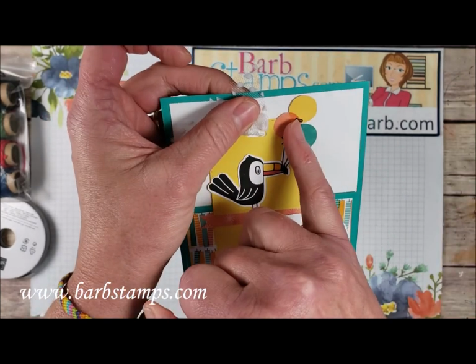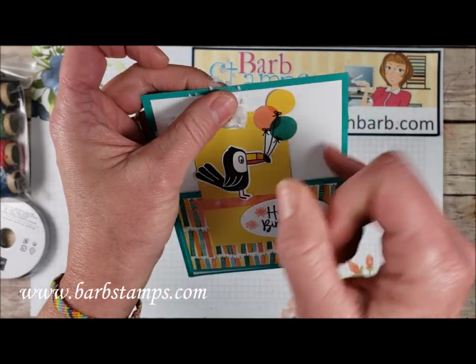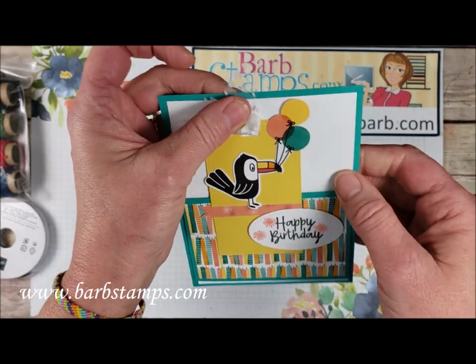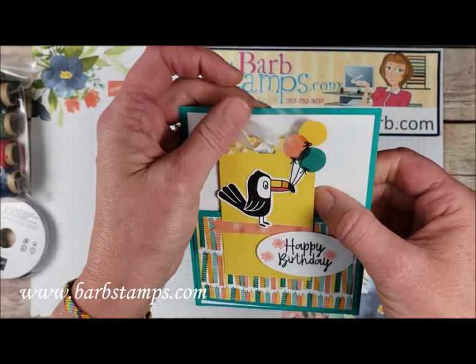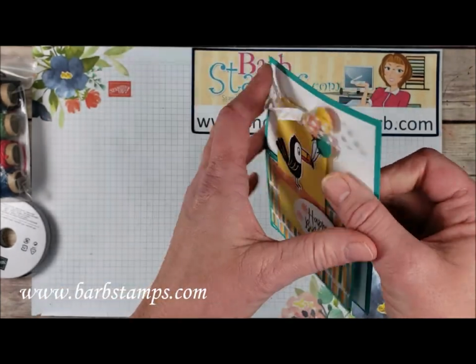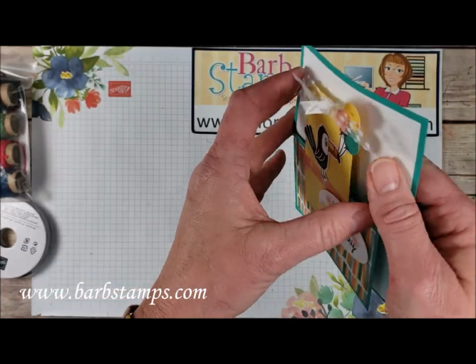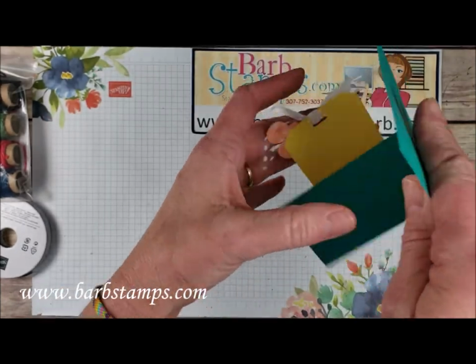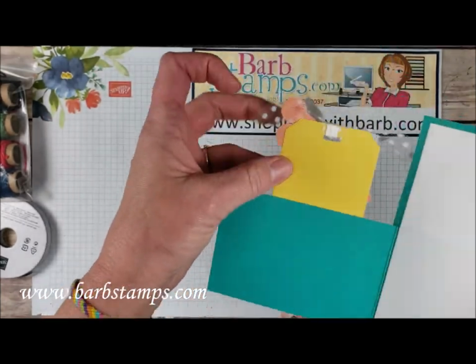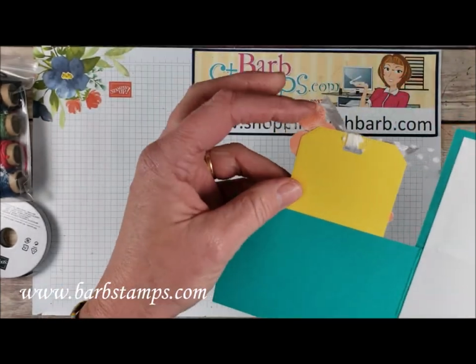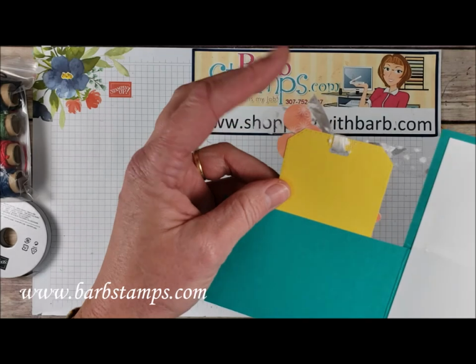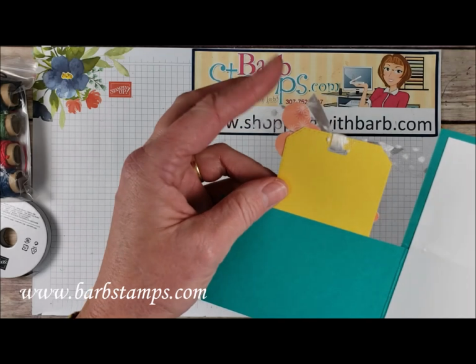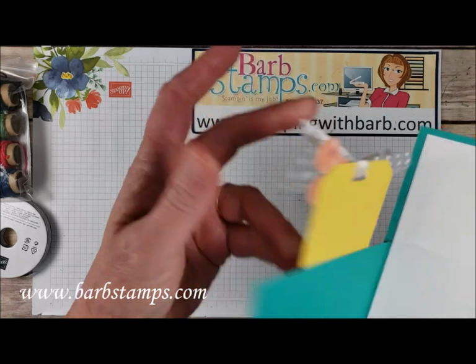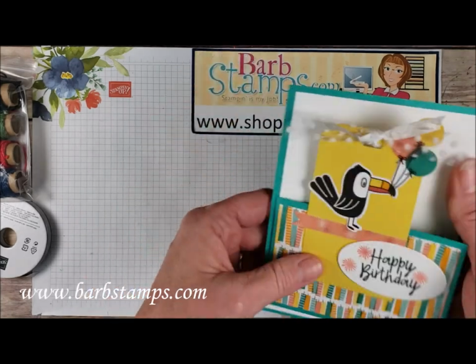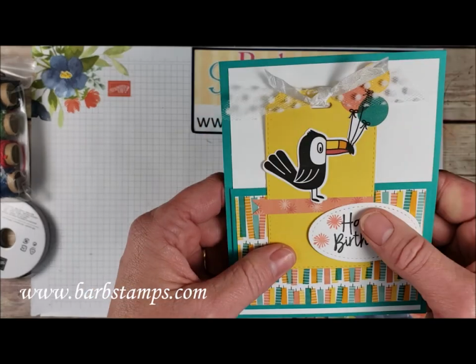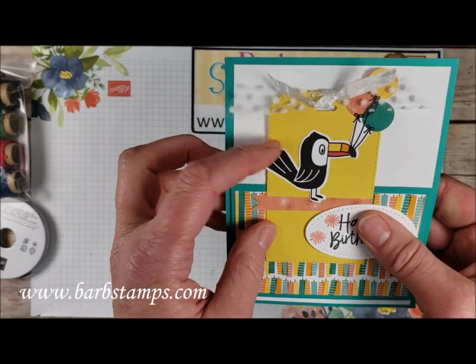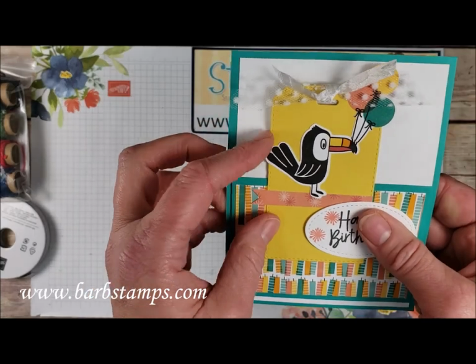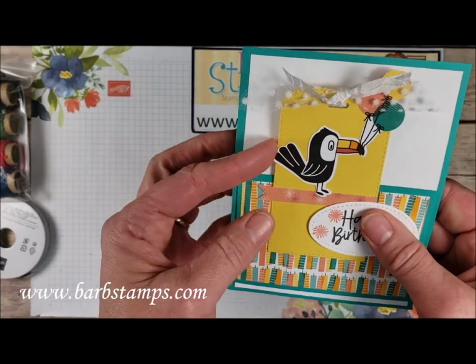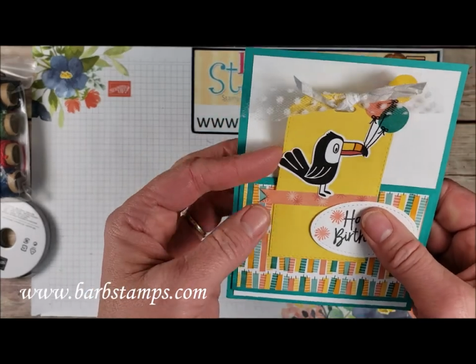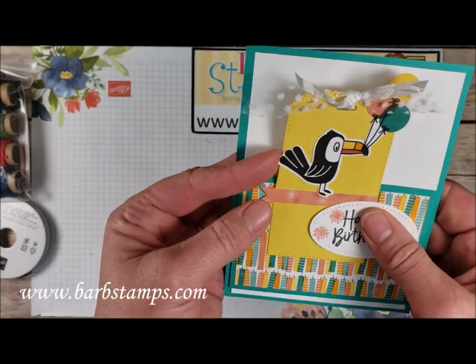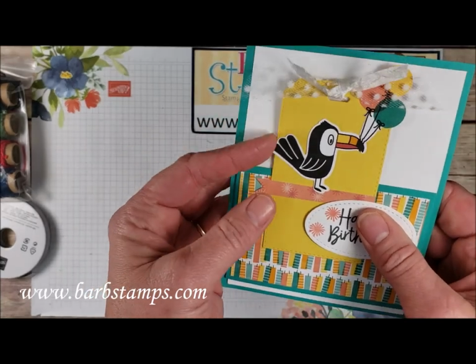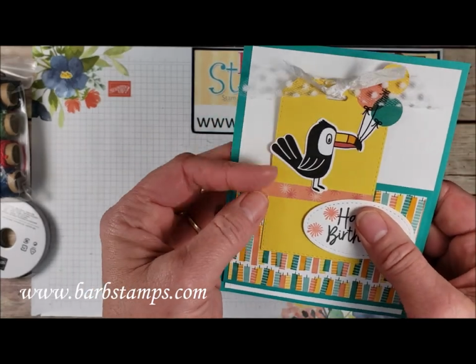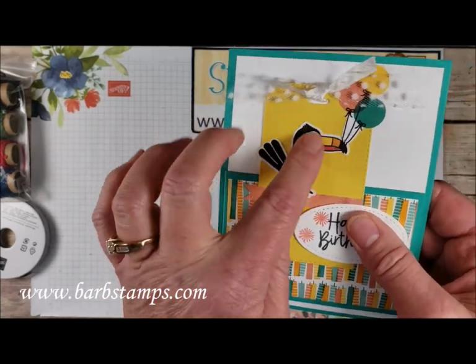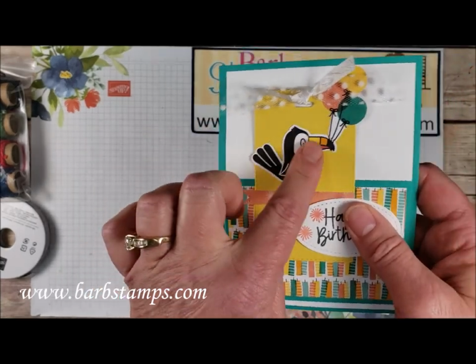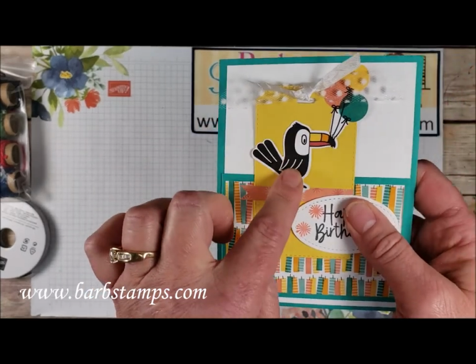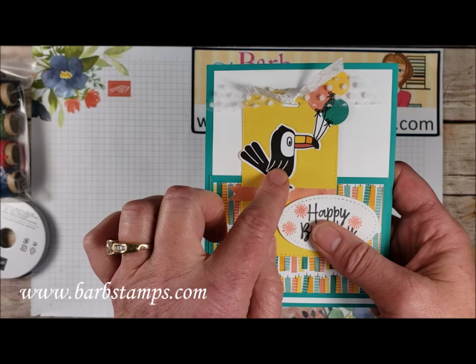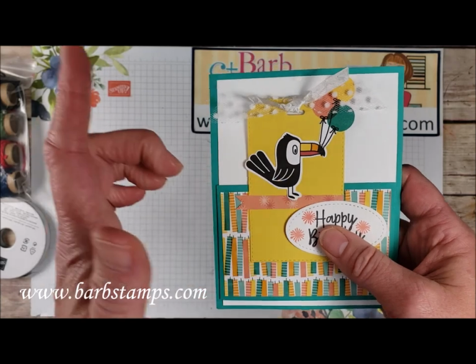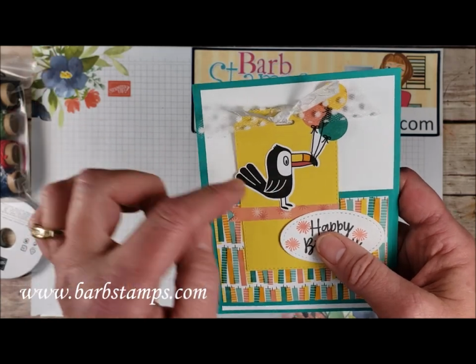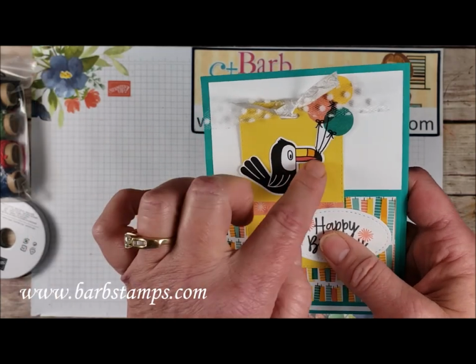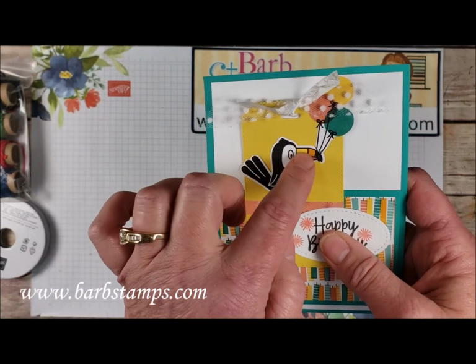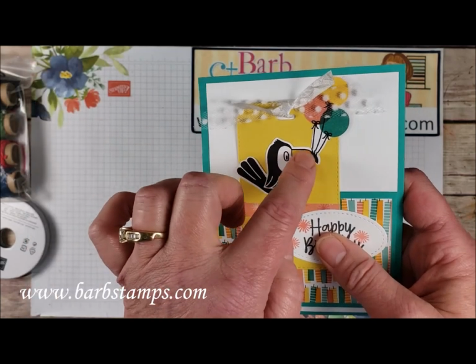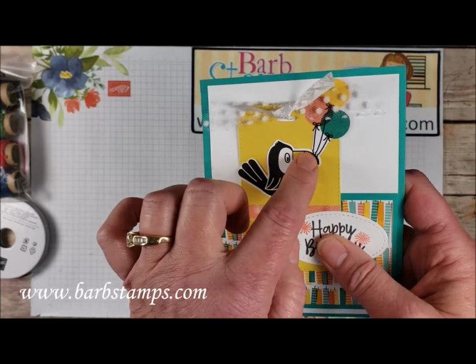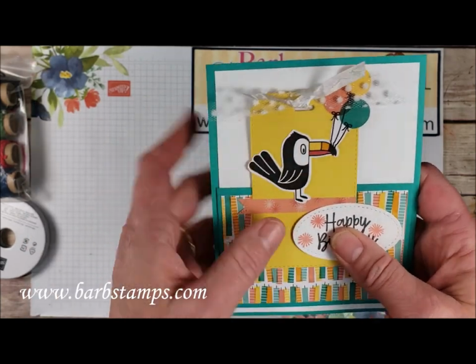The balloons were cut out of the Designer Series paper — you can see the back pattern here. Our little toucan friend was actually stamped and cut out, and then his little bill was colored in.